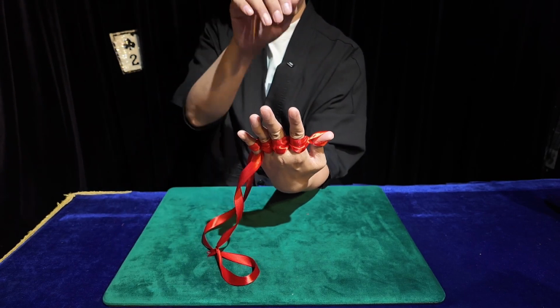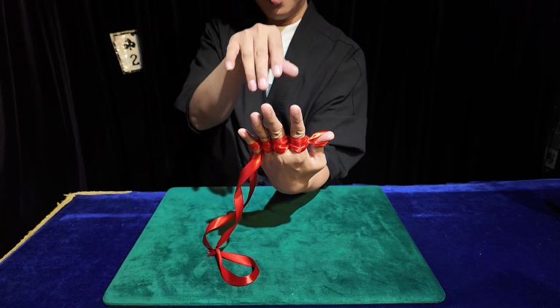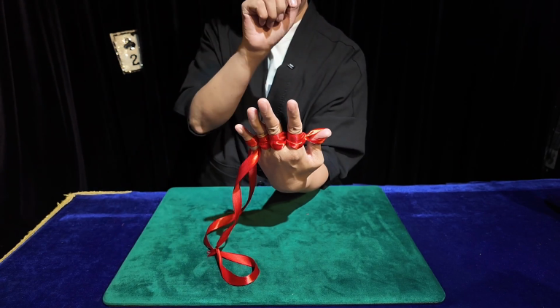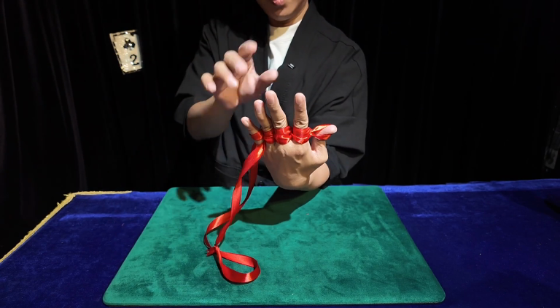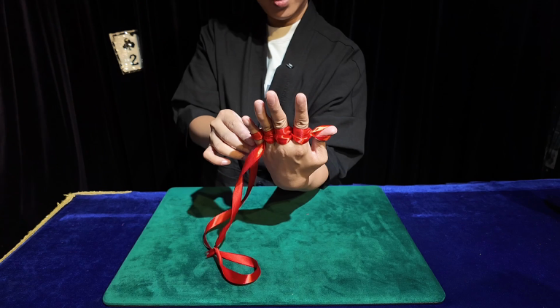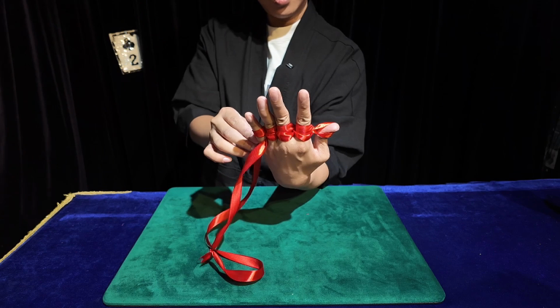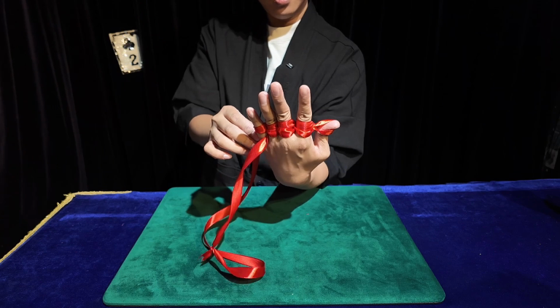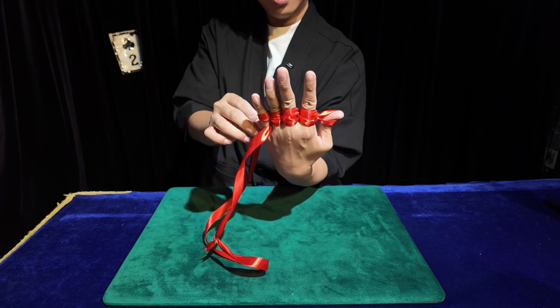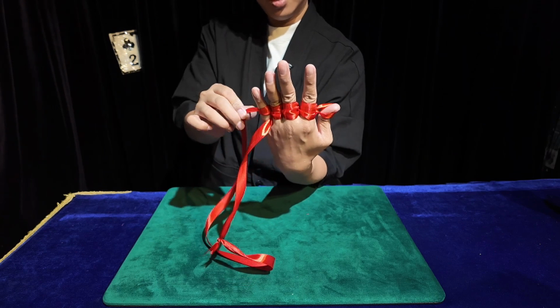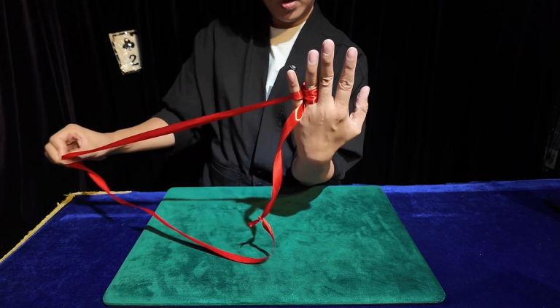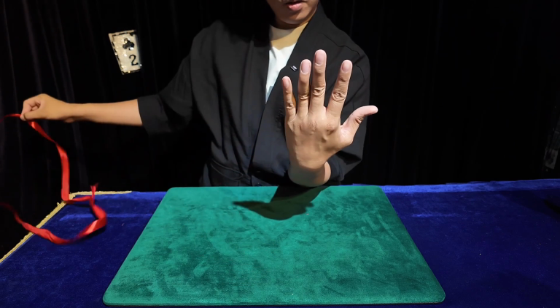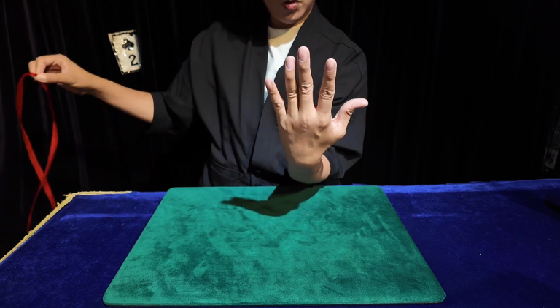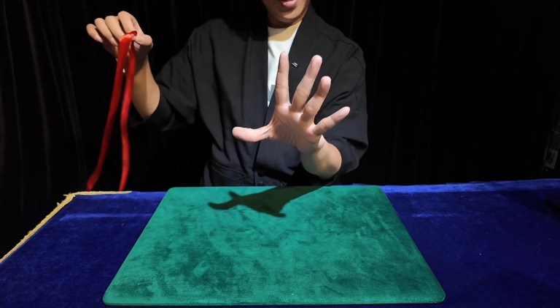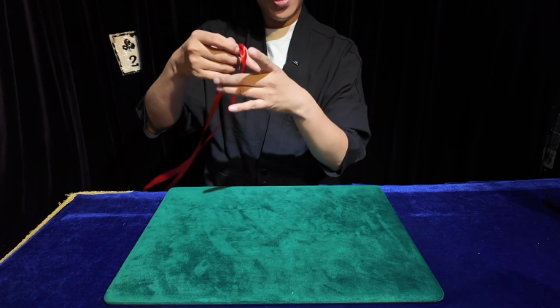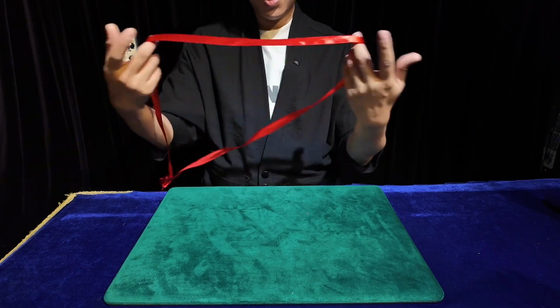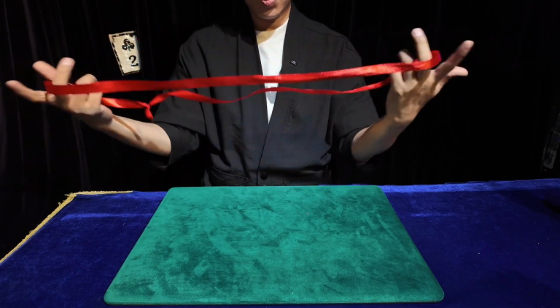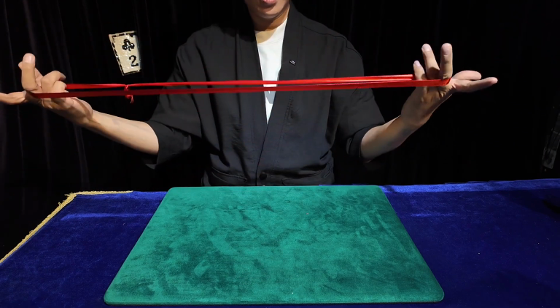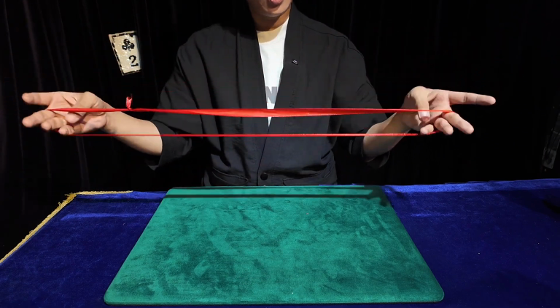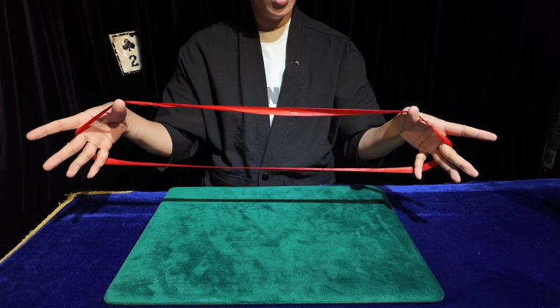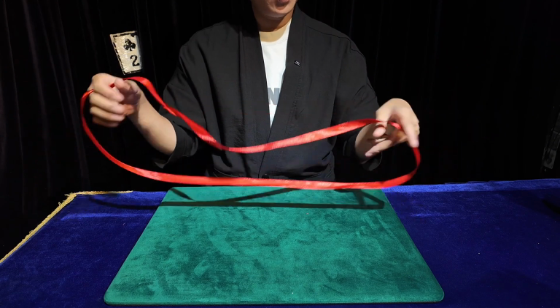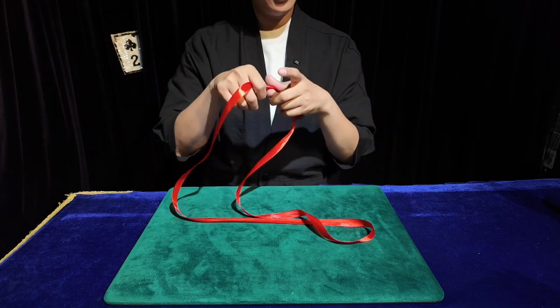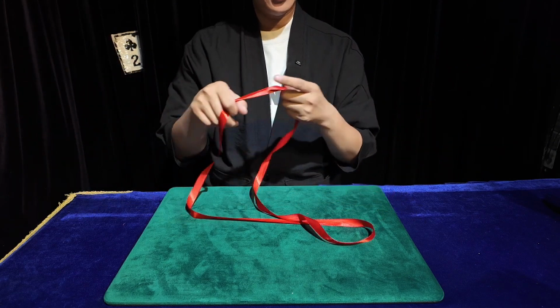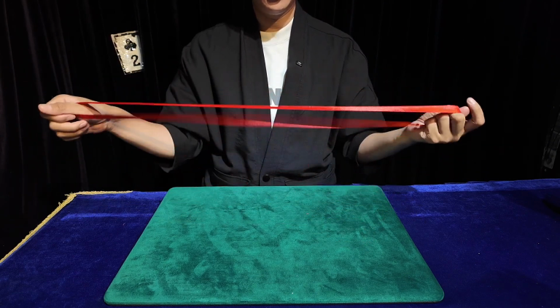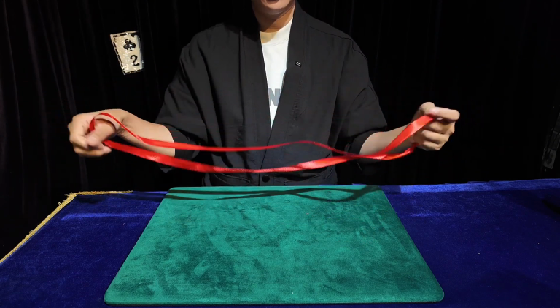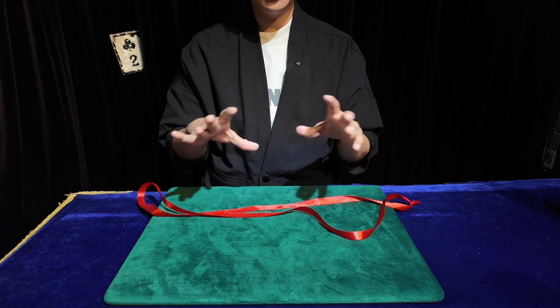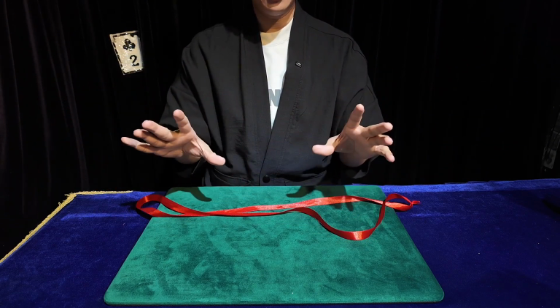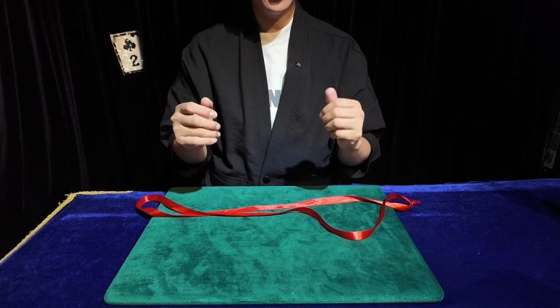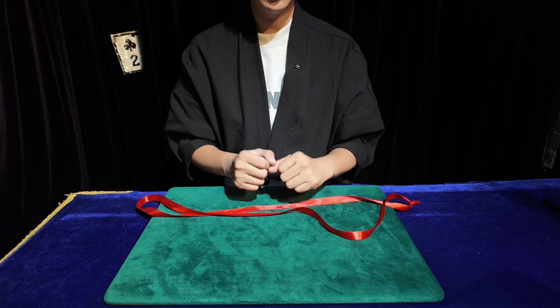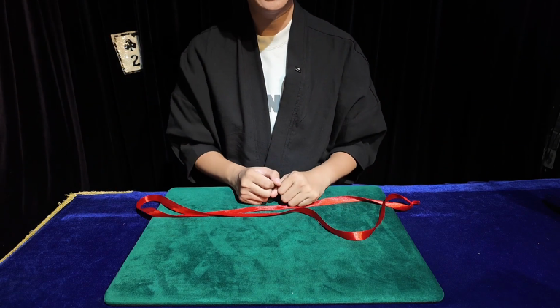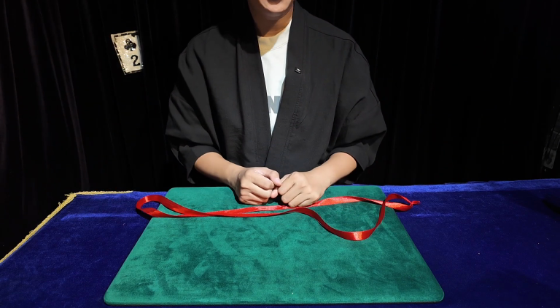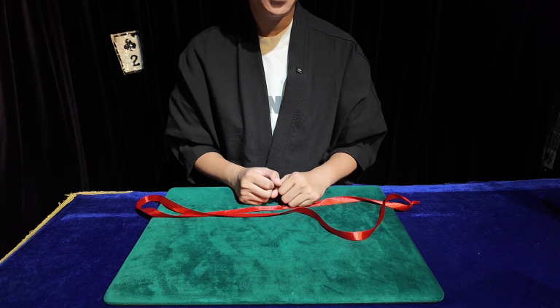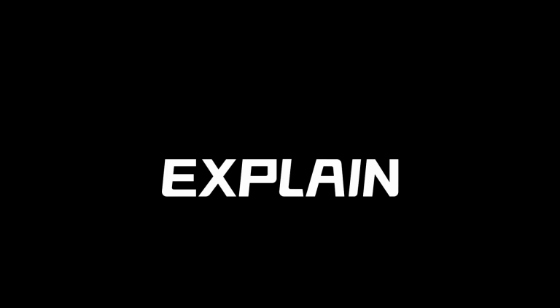With some practice and the right technique, I can easily loosen three of the four knots instantly. The fascinating aspect is the magical effect it creates. If you're curious to know more, I'll reveal the secret to impress you all.